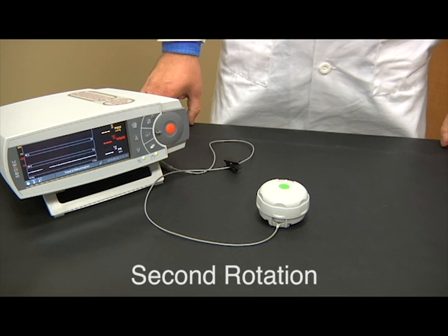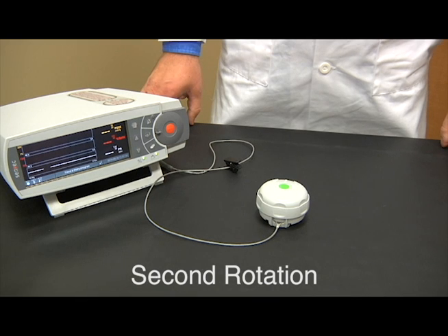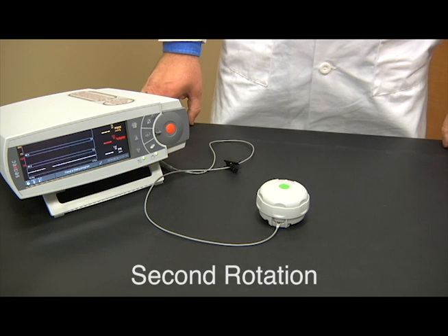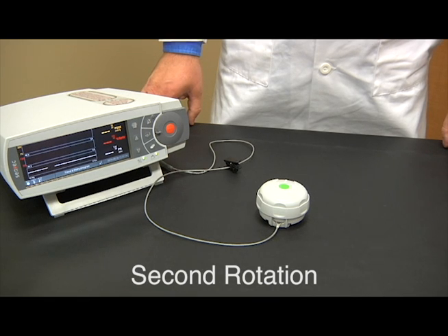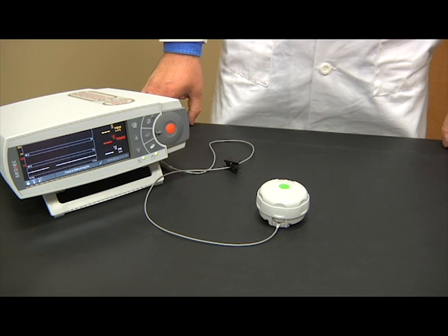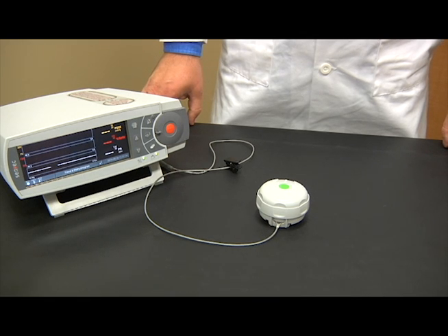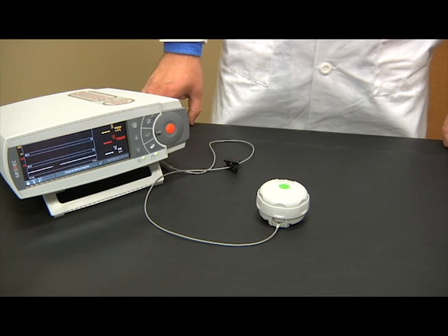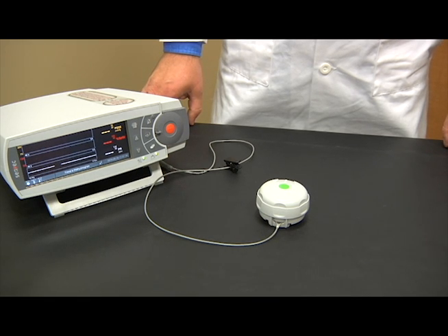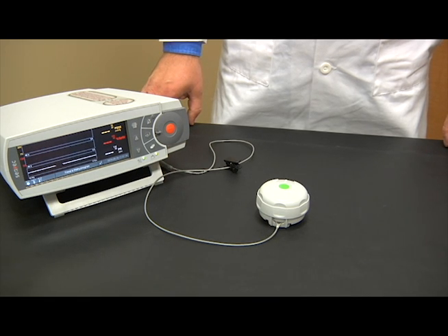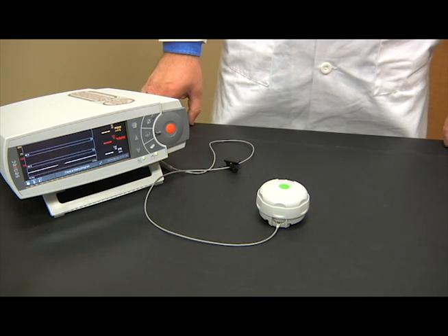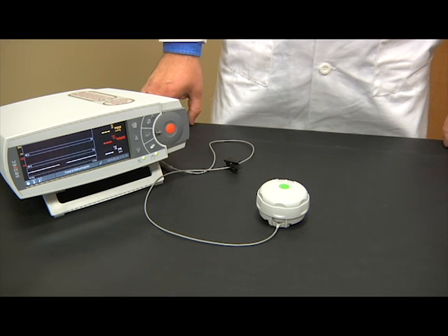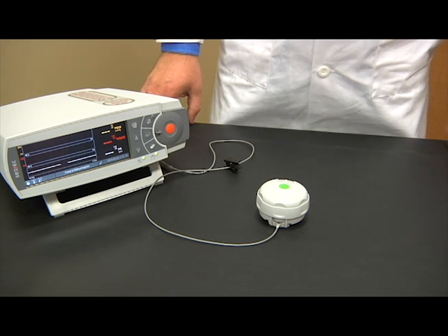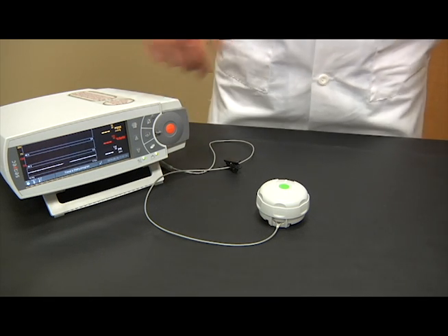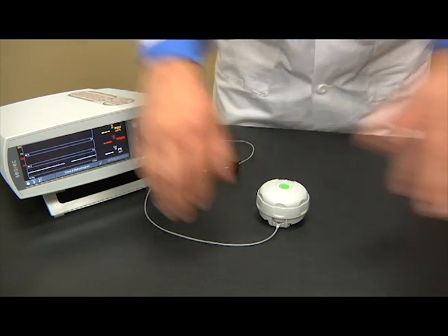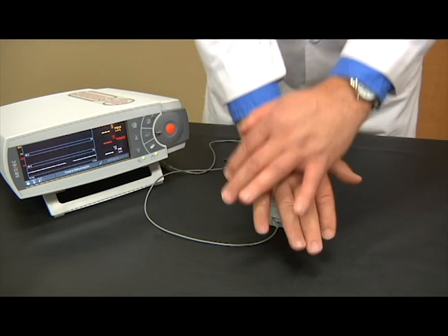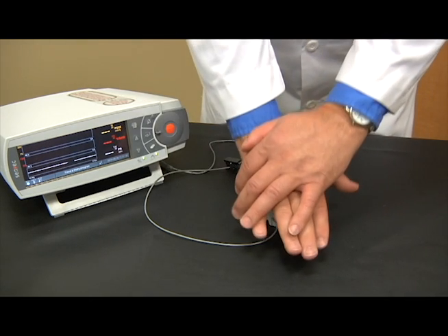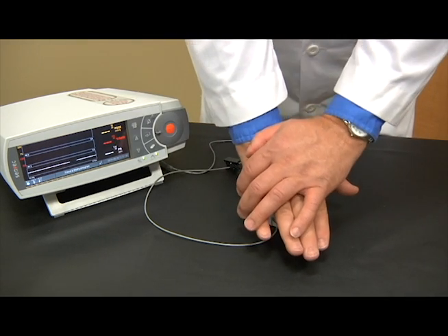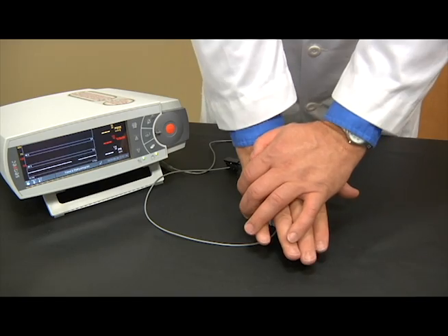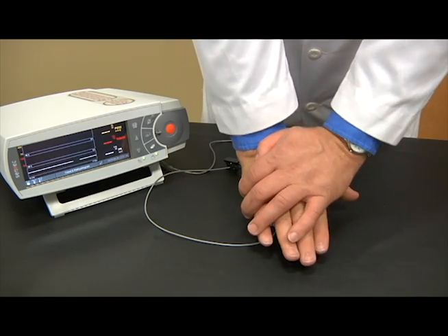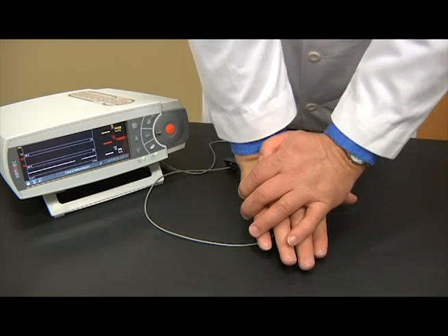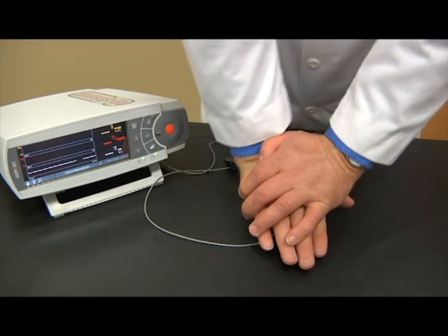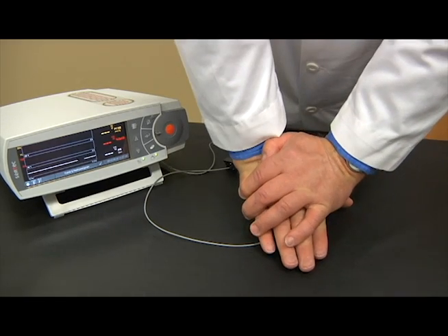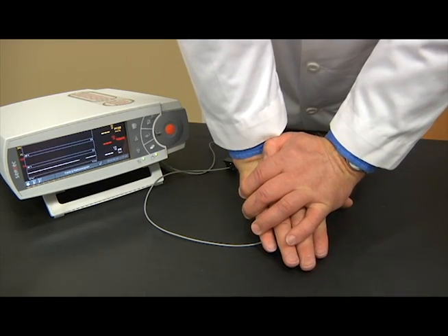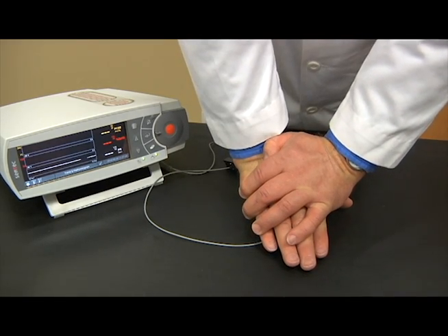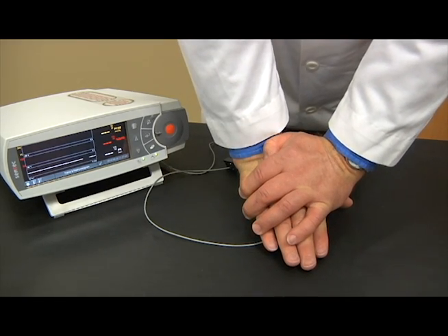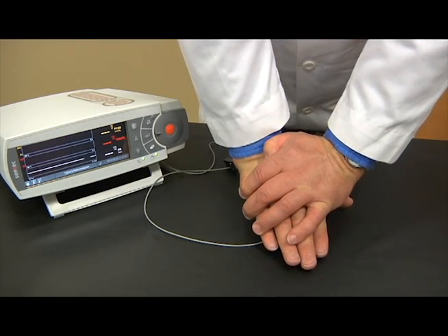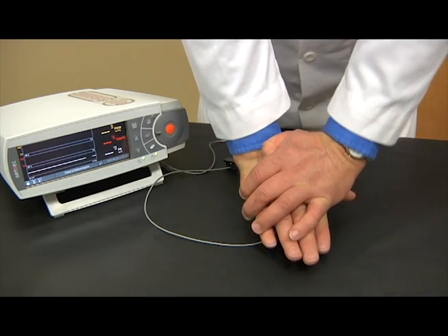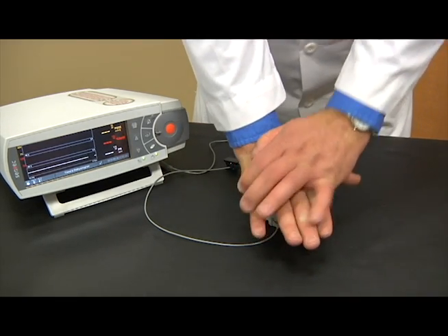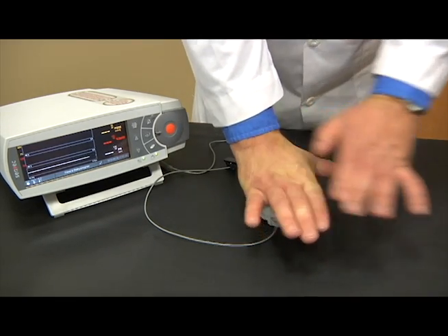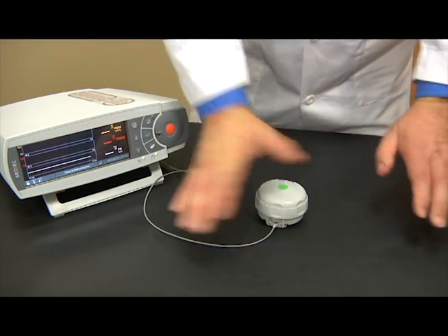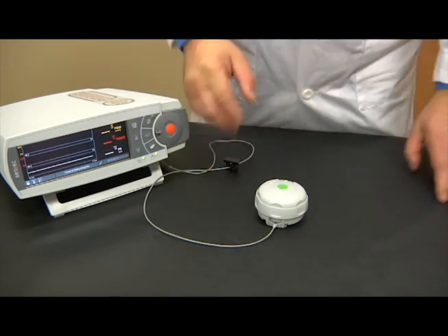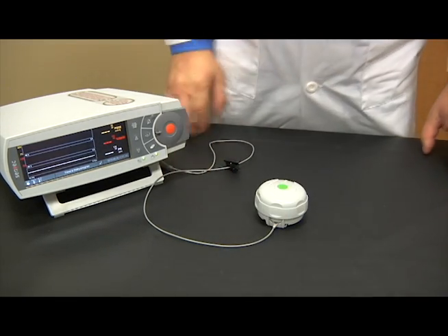Repeat the process of gripping the bottom portion of the membrane changer in one hand and the top in the other. Turn the top in a clockwise direction to the third station. Push down firmly and hold for three seconds. This process applies new electrolyte to the sensor head.